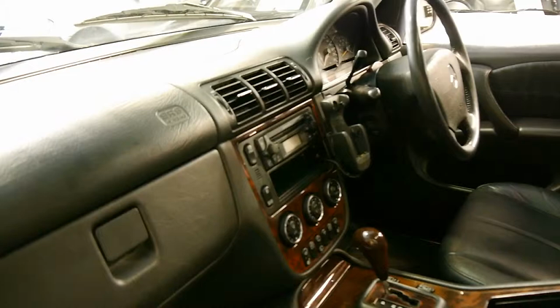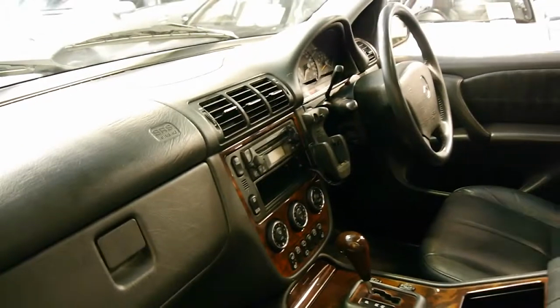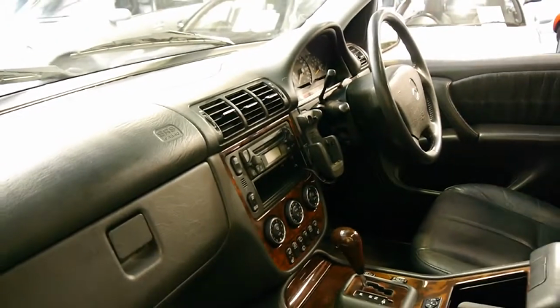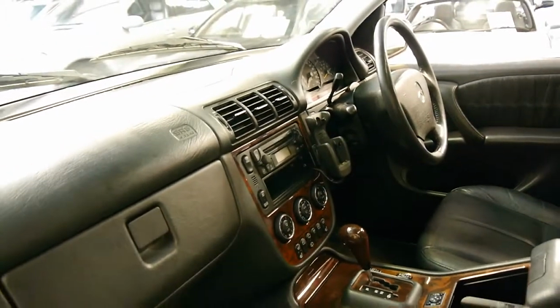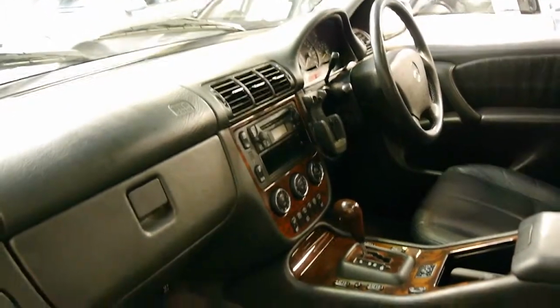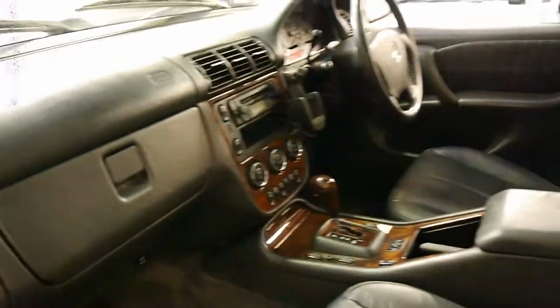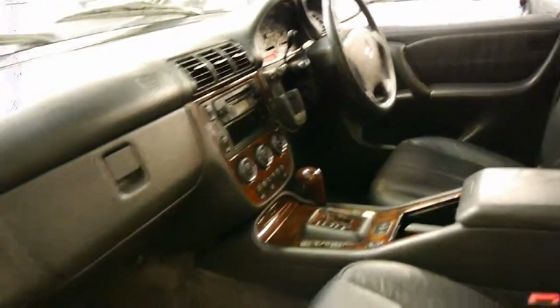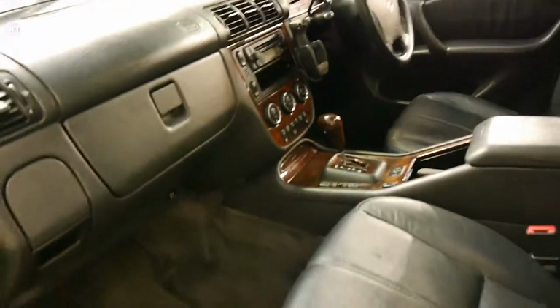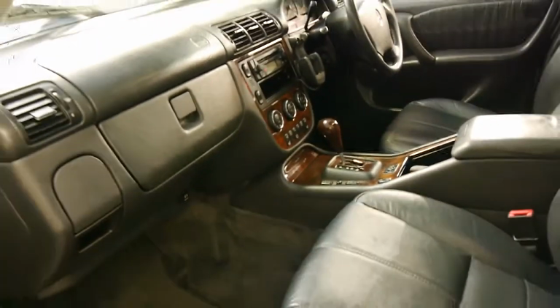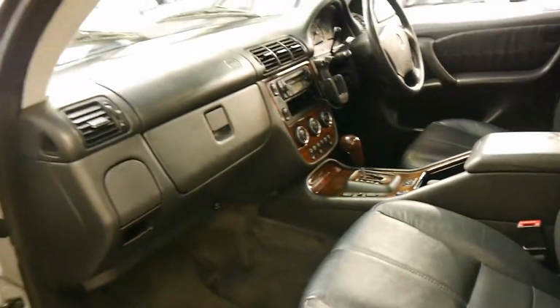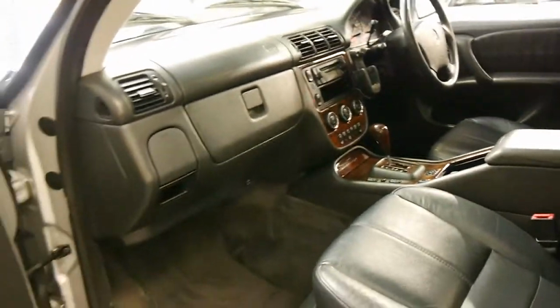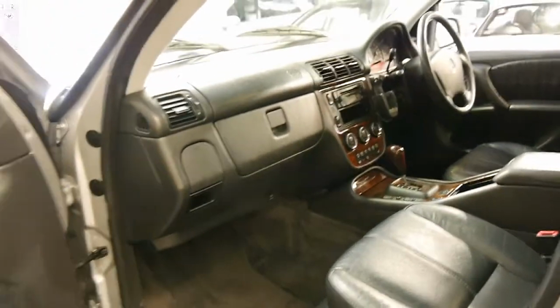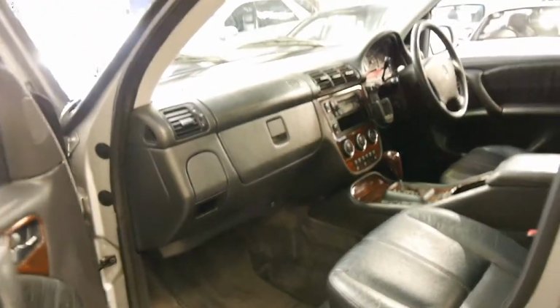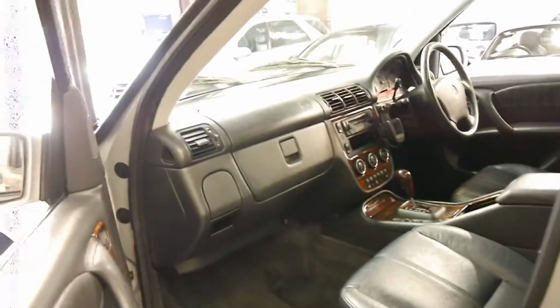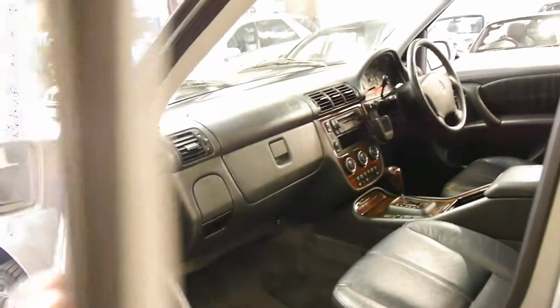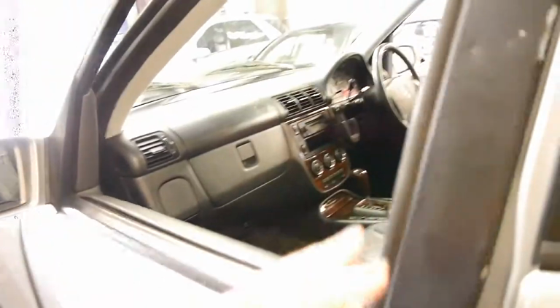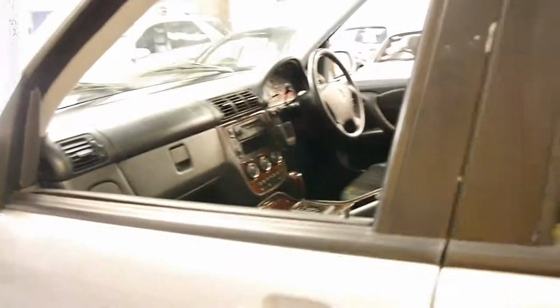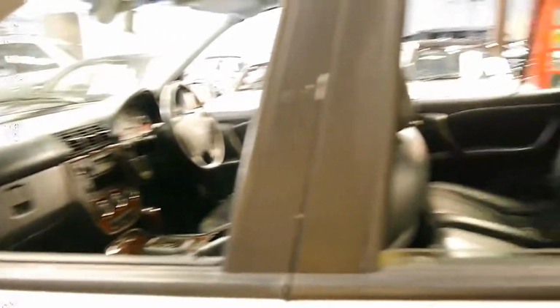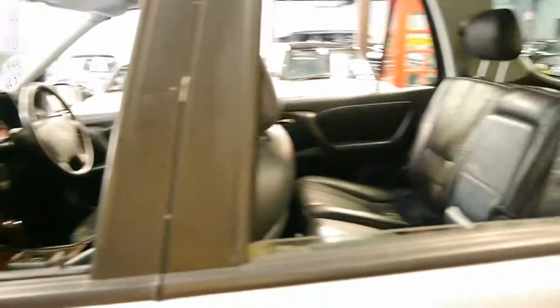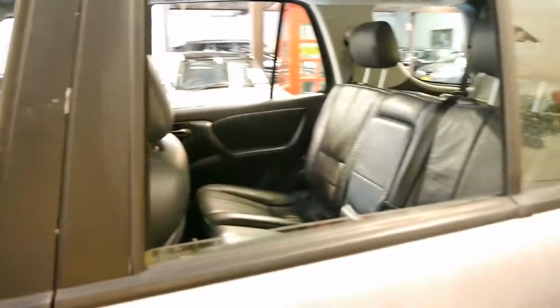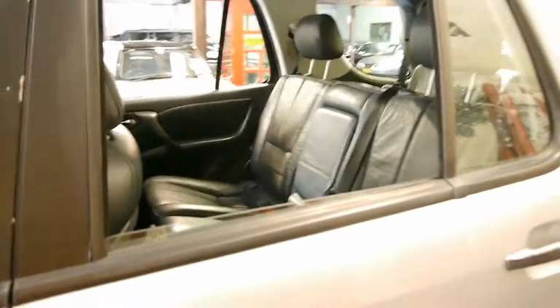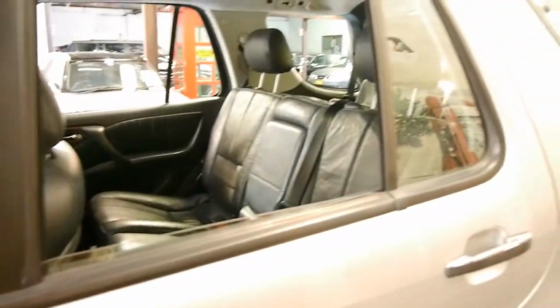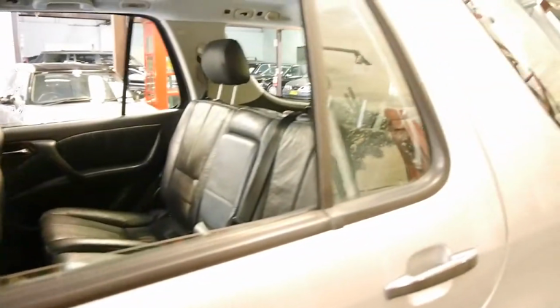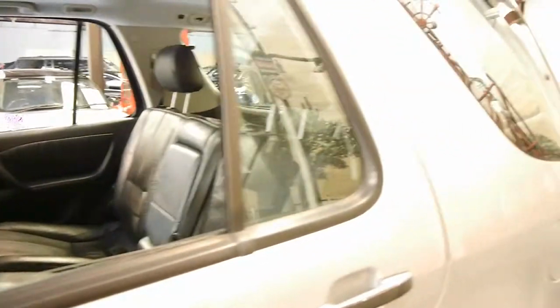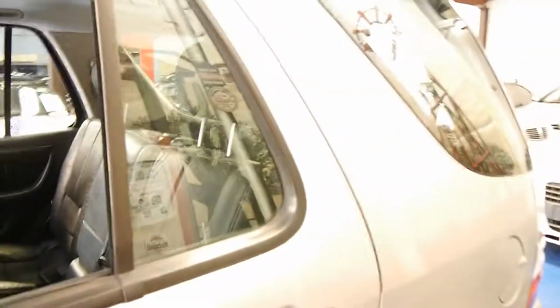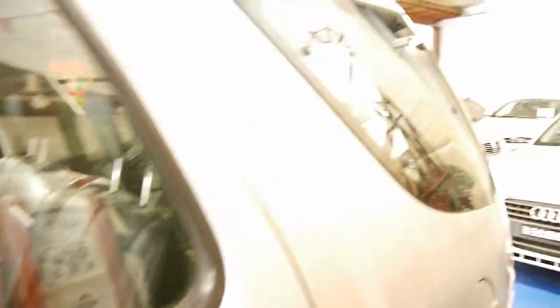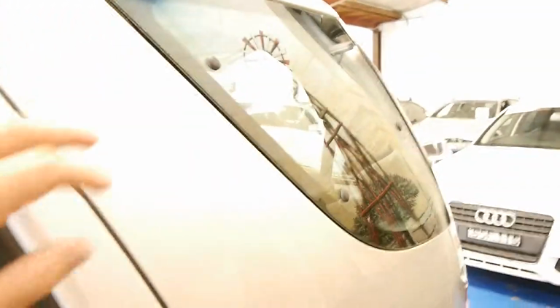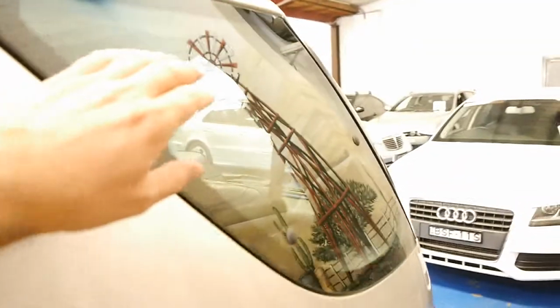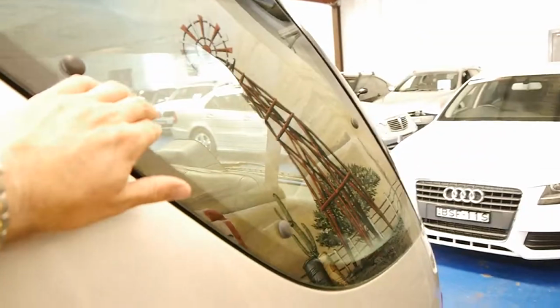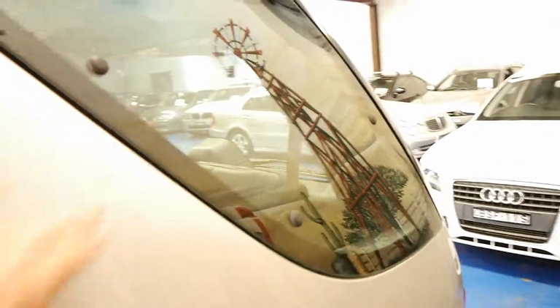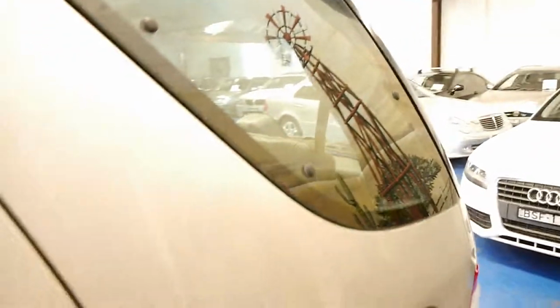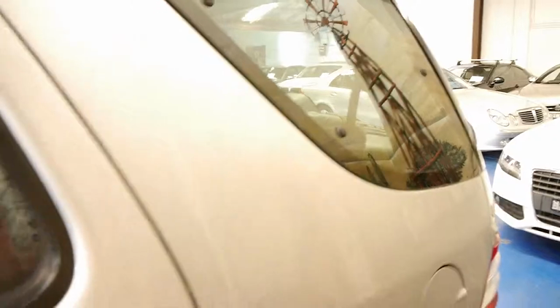This car's got low range as well. It's even got heated seats. It's got electric rear windows in the back here as well.